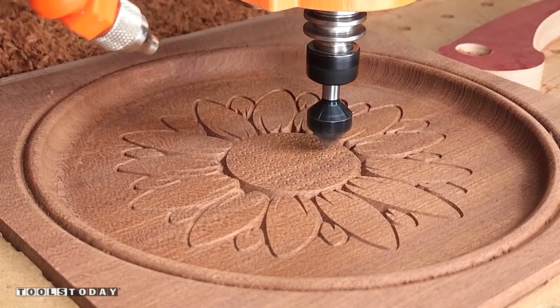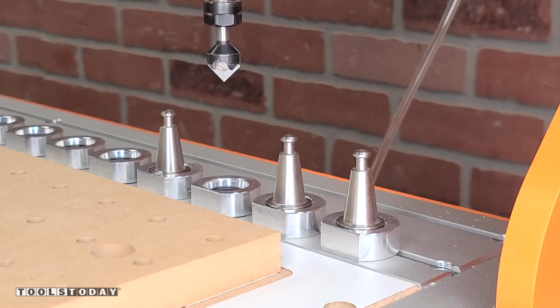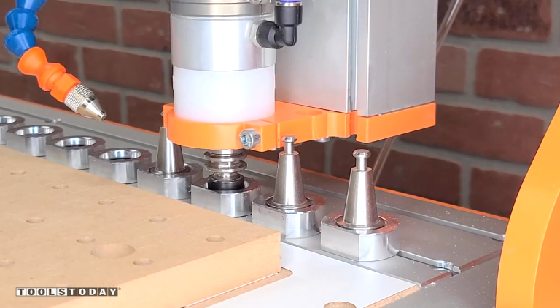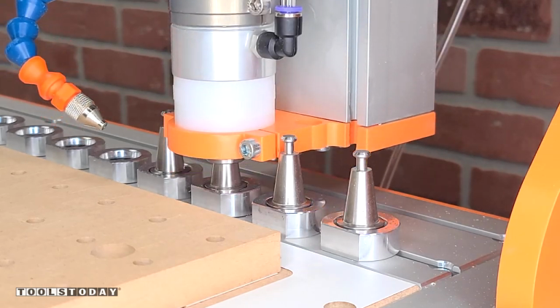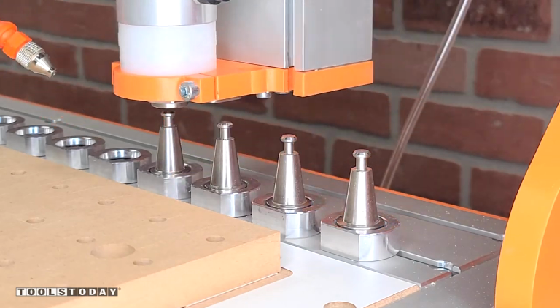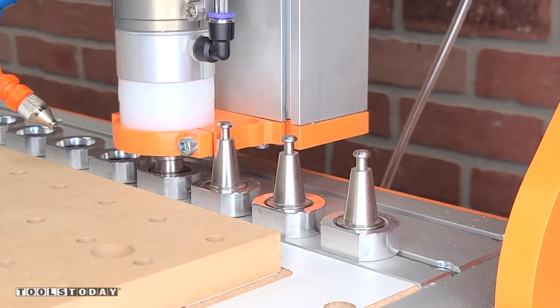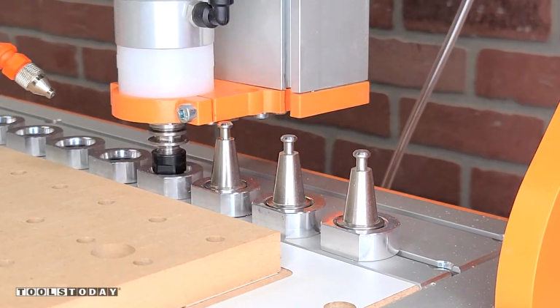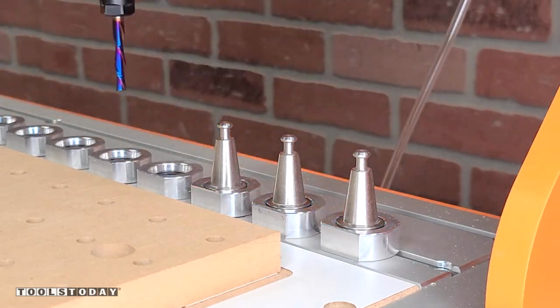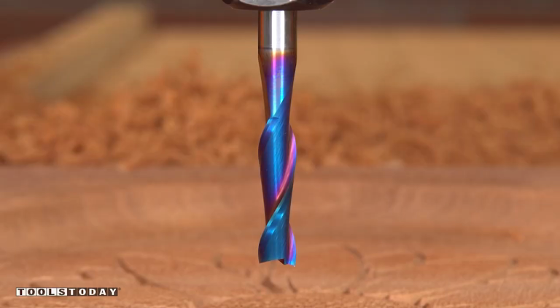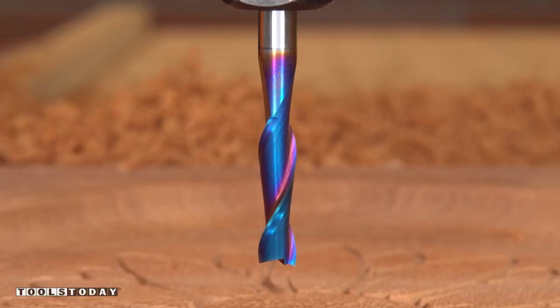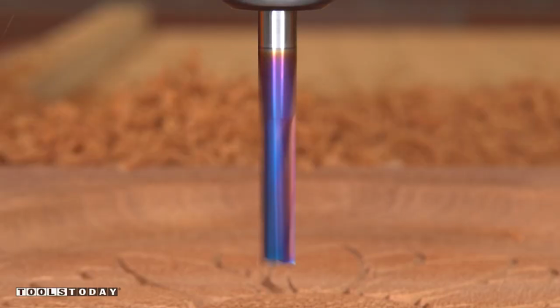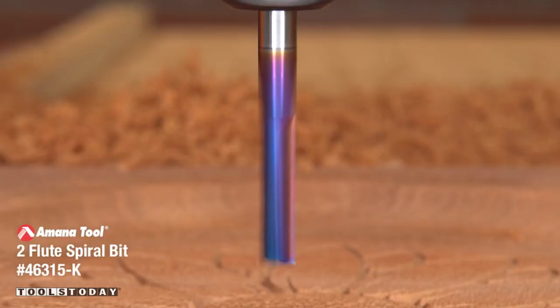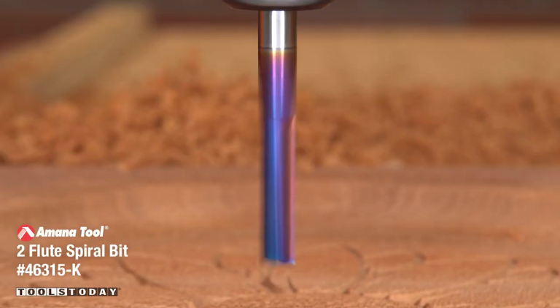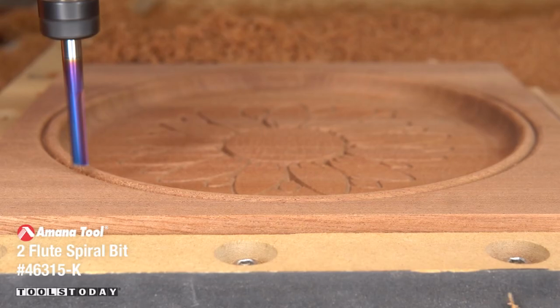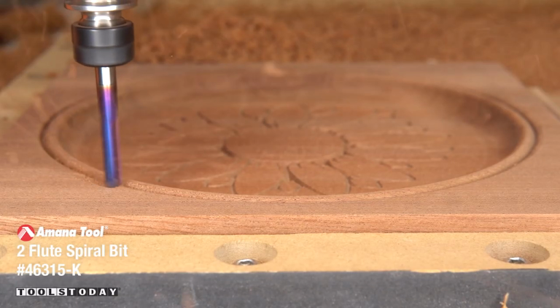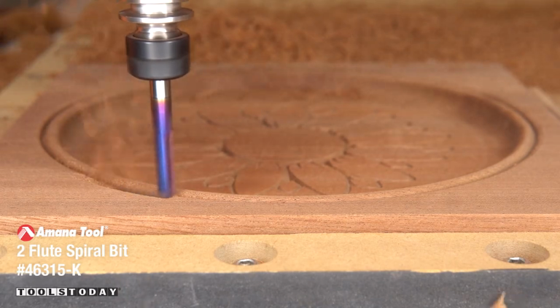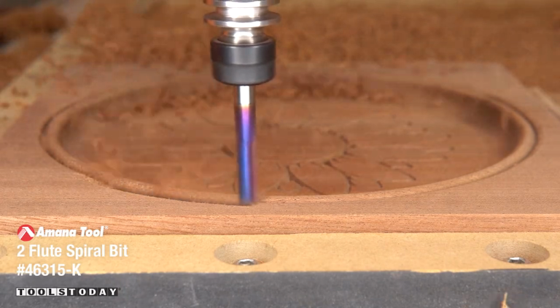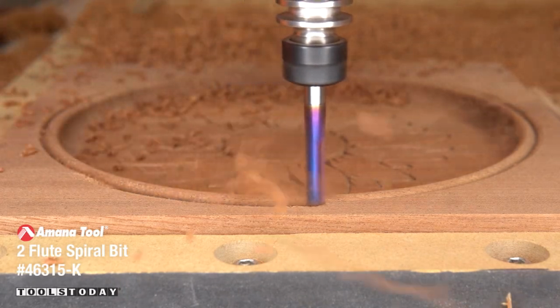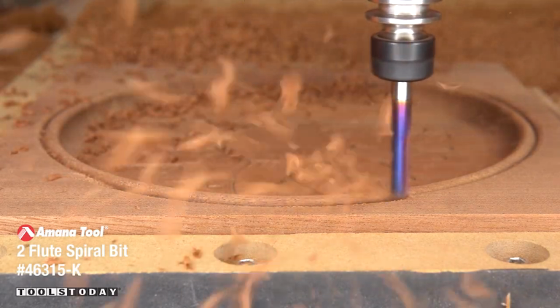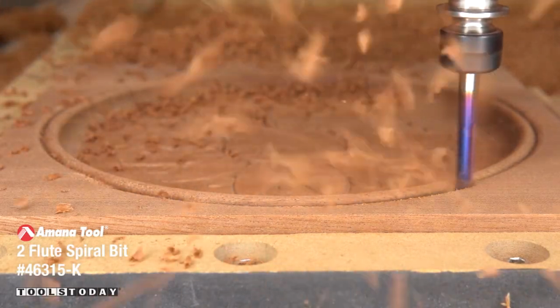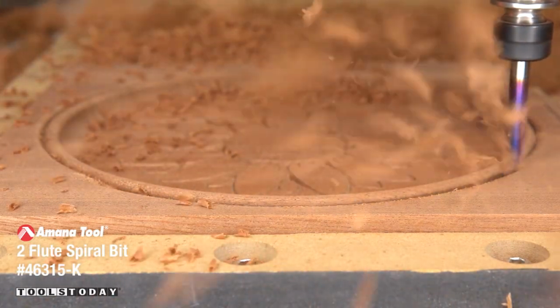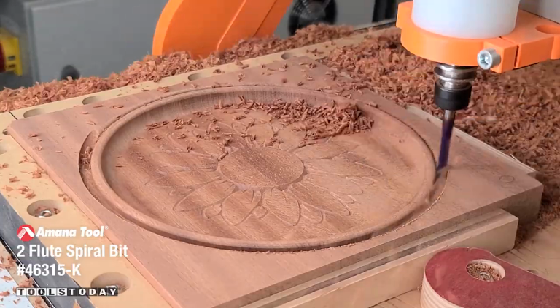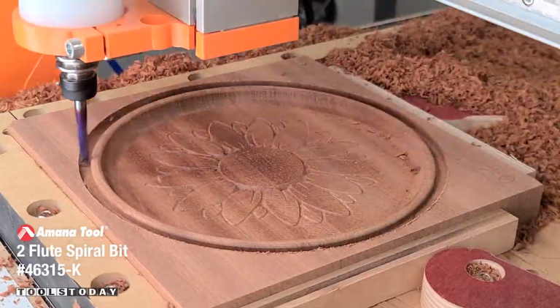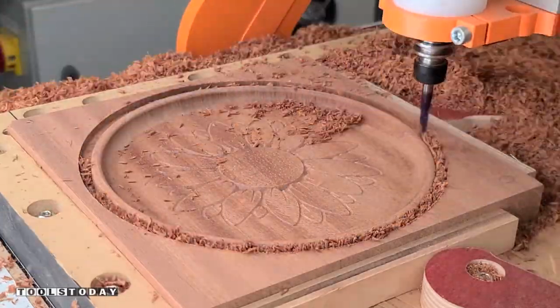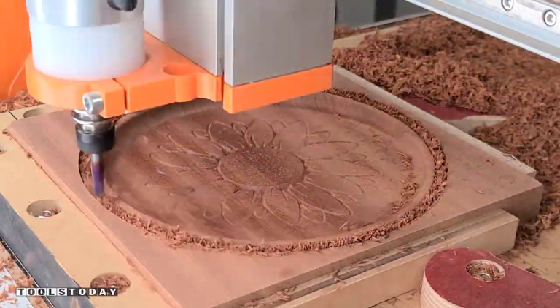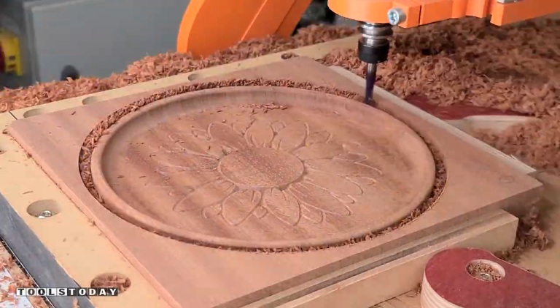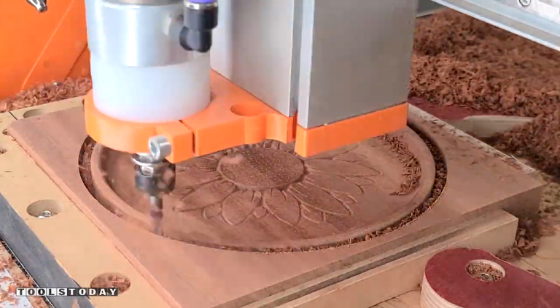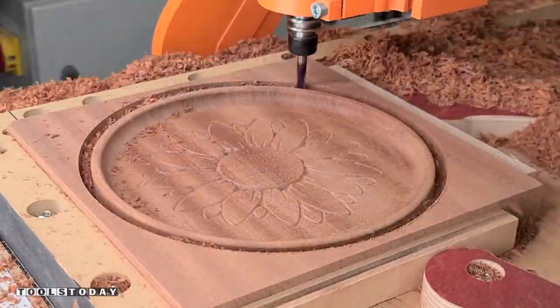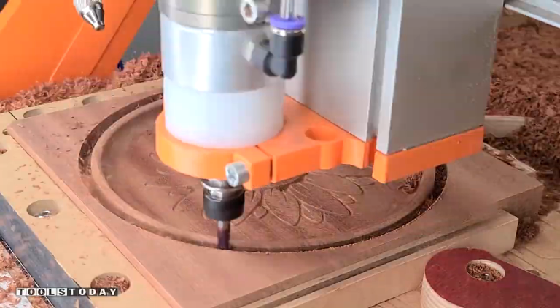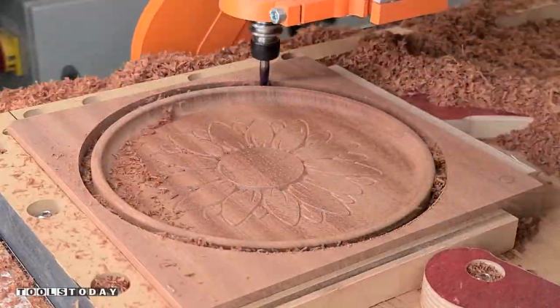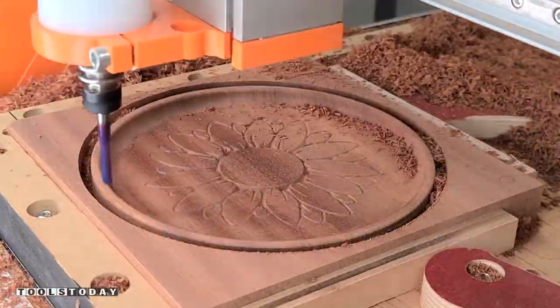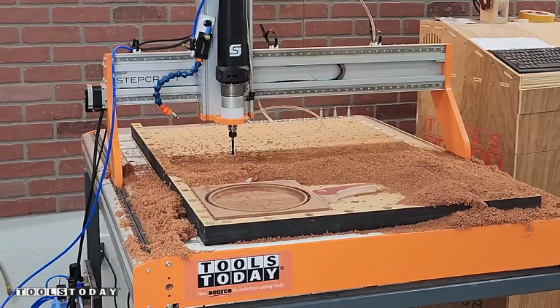So this one is done, and we can drop that off and pick up the 46315-K one-quarter inch upcut bit to cut the outside profile of this tray. Then we can get all of those chips vacuumed up.